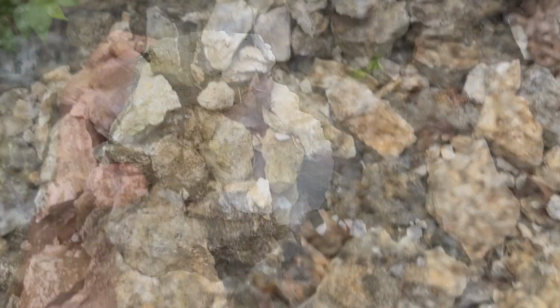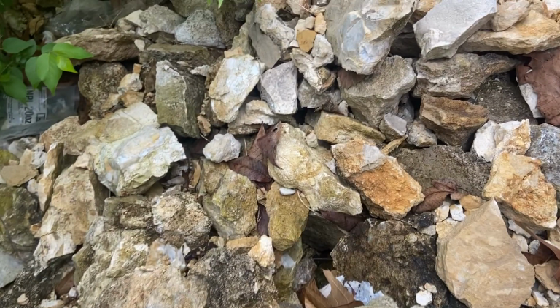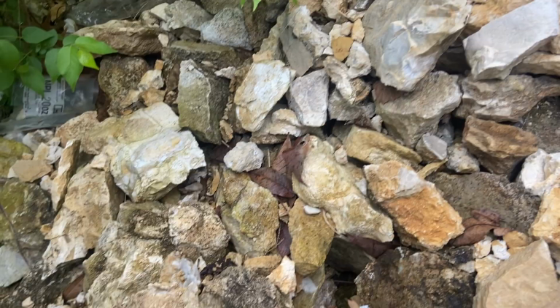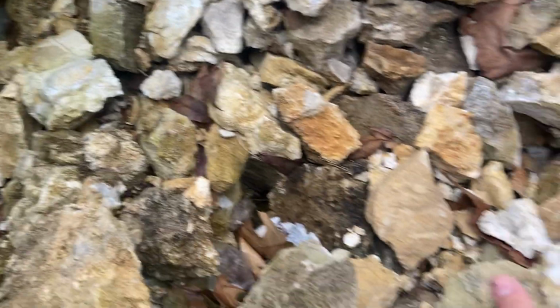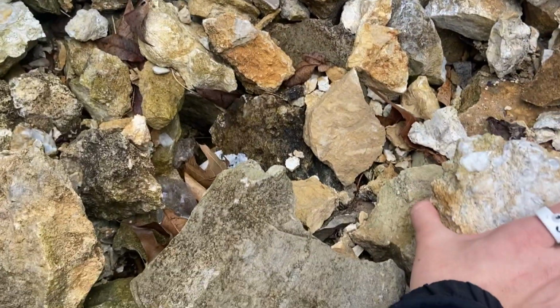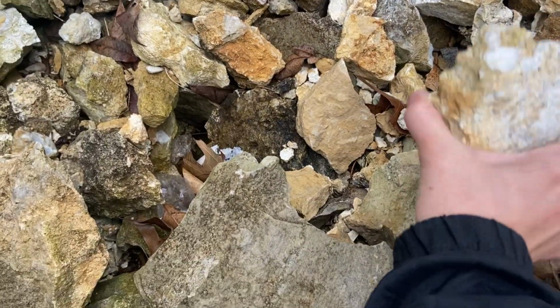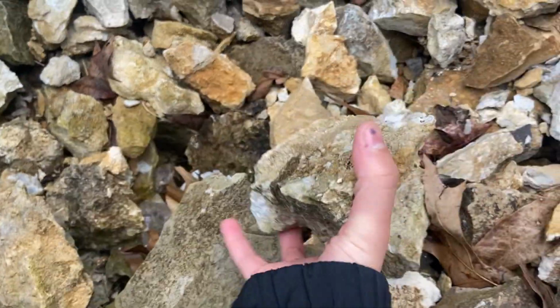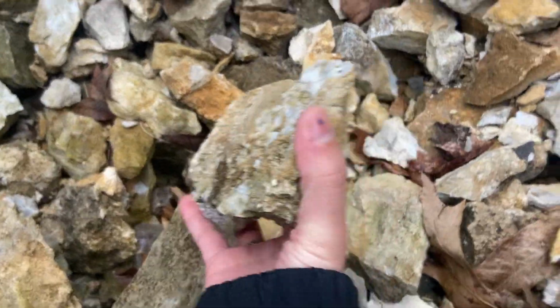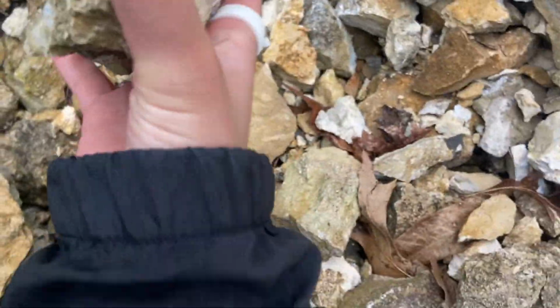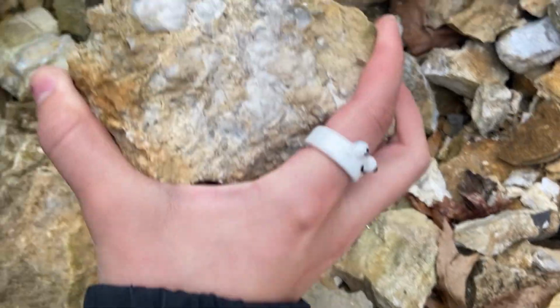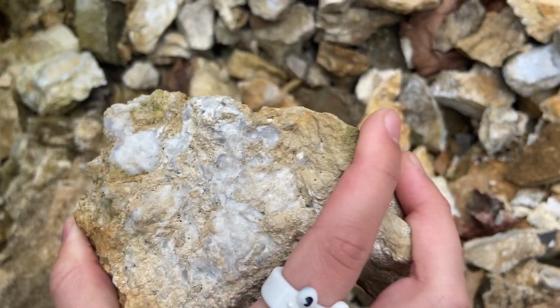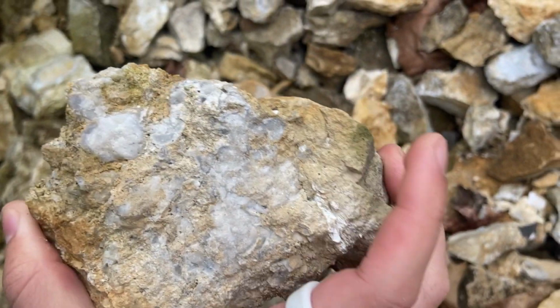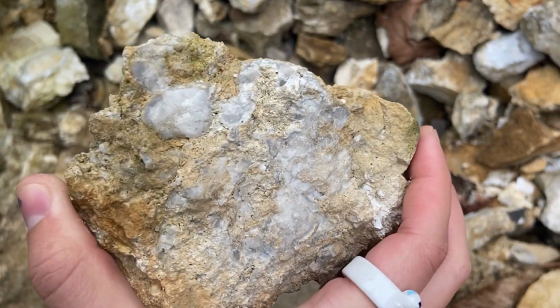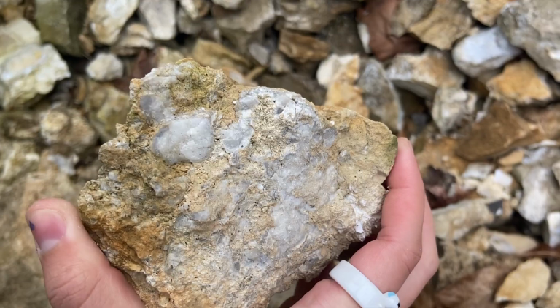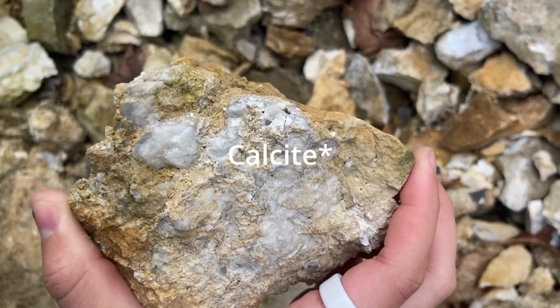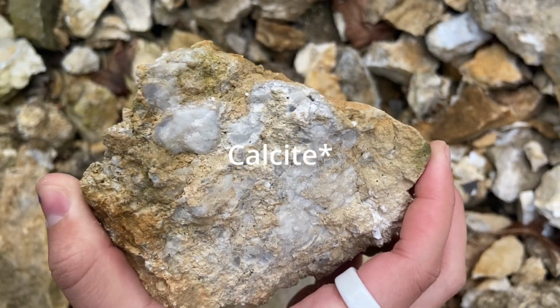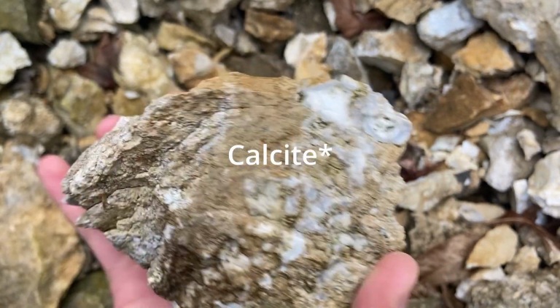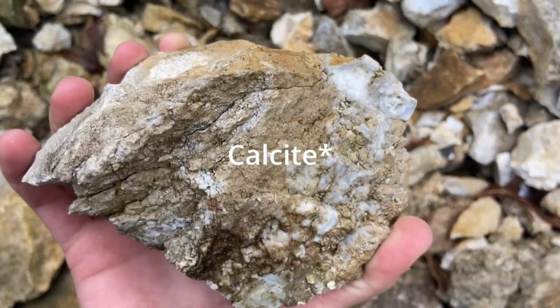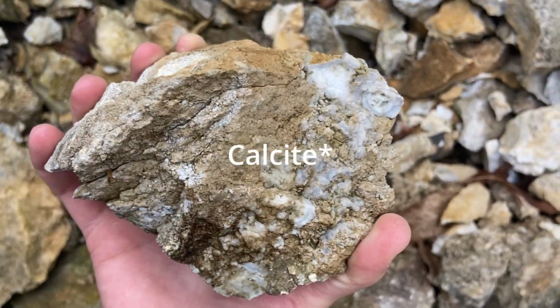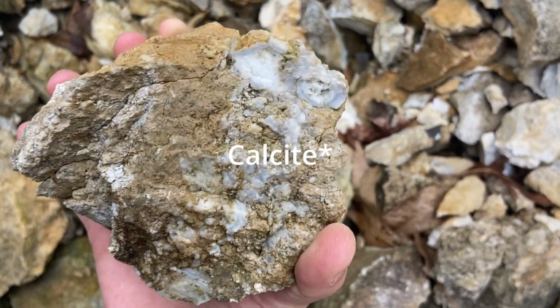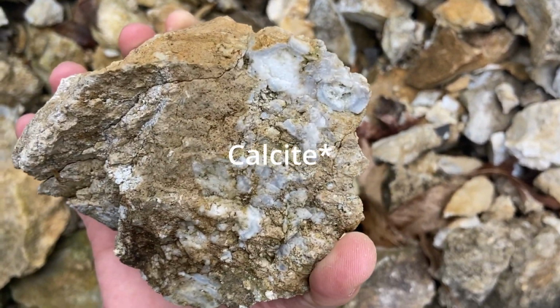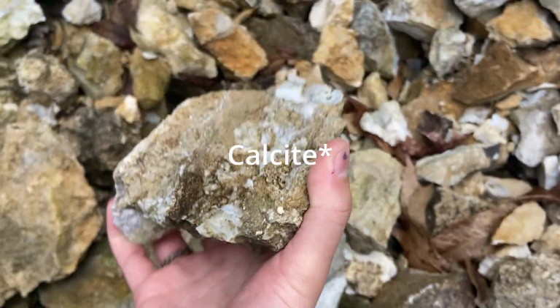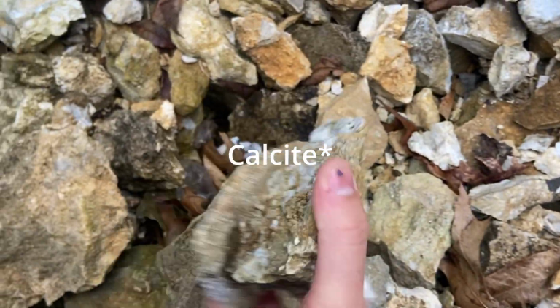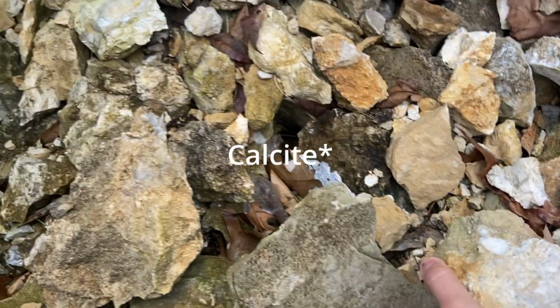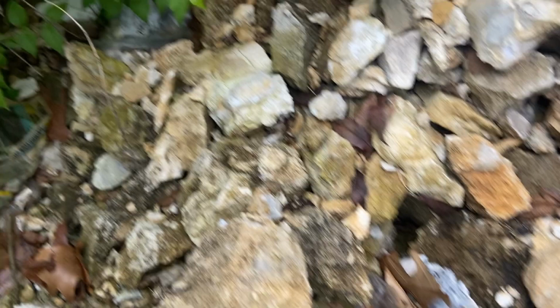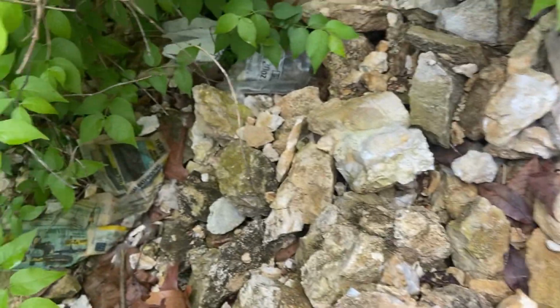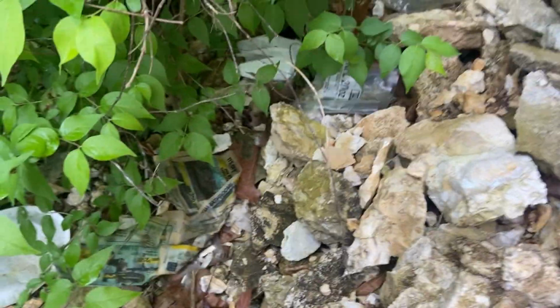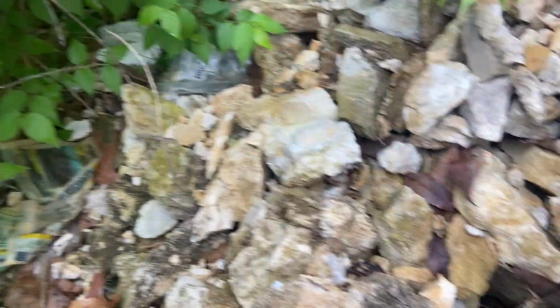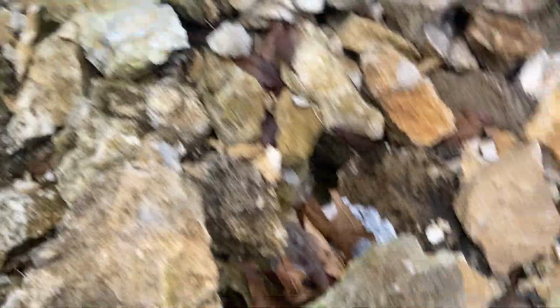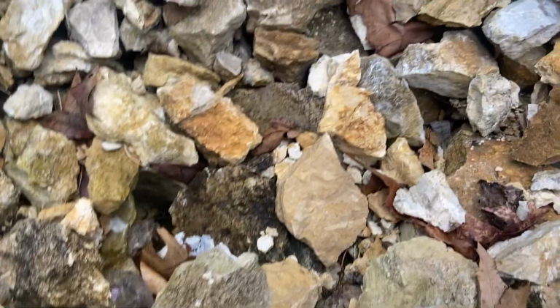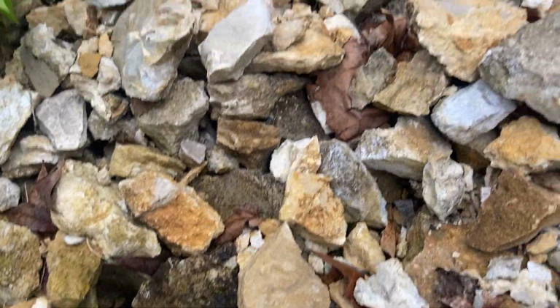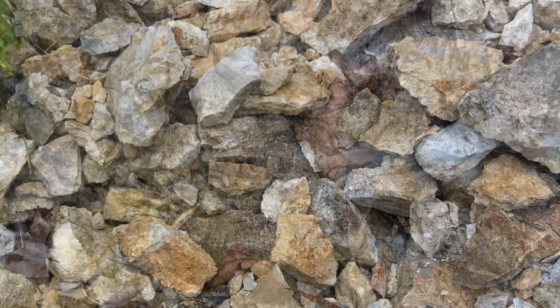Just looking around here. I'm not finding anything cool like Marcus's, but as you can see, all the pieces of quartz are out here. Still looking though.